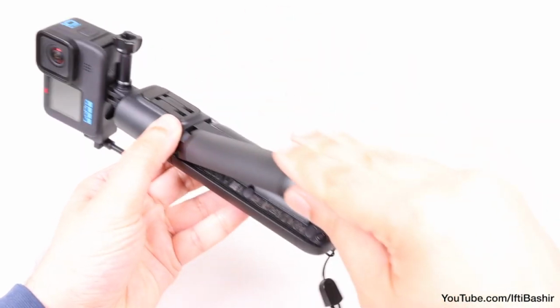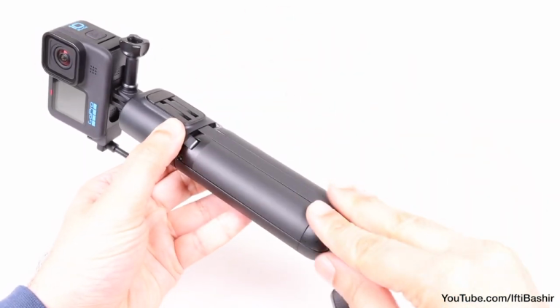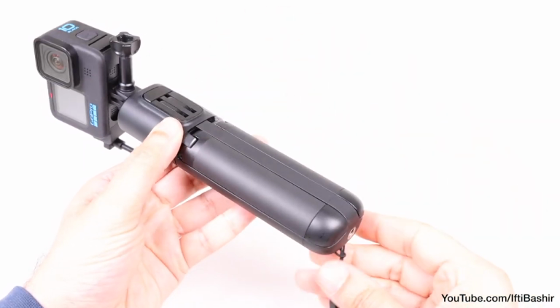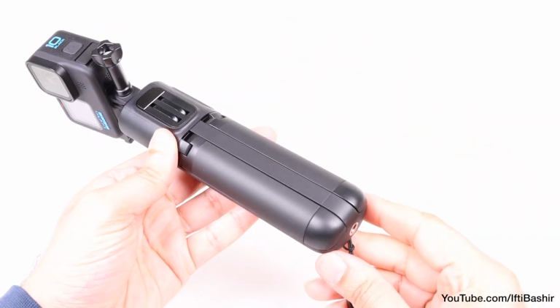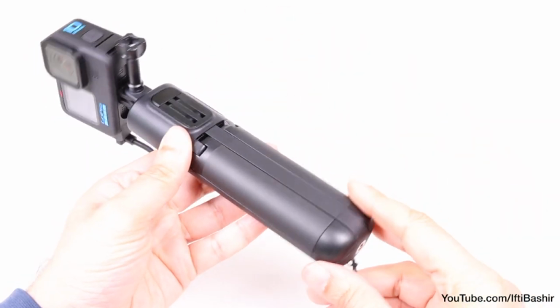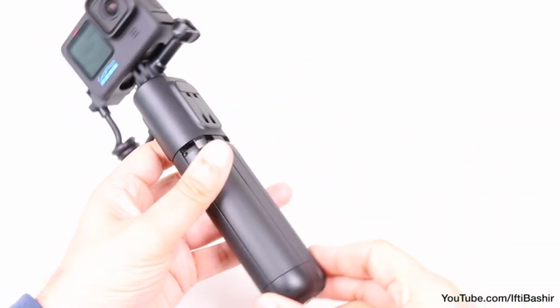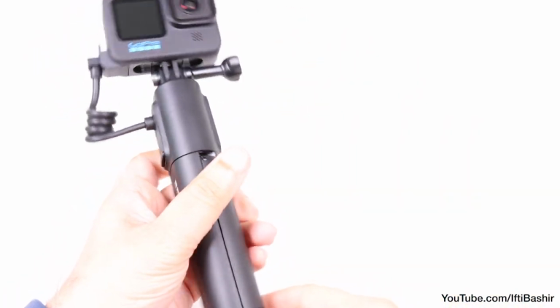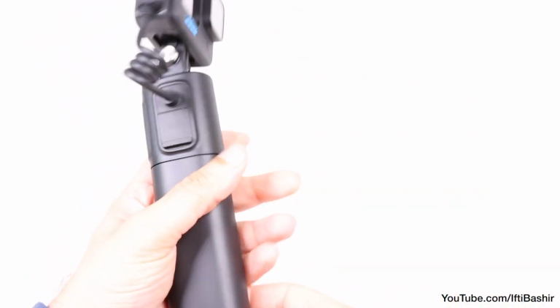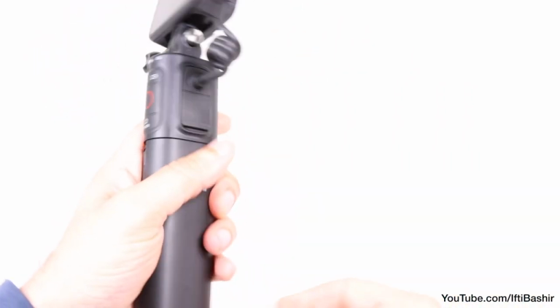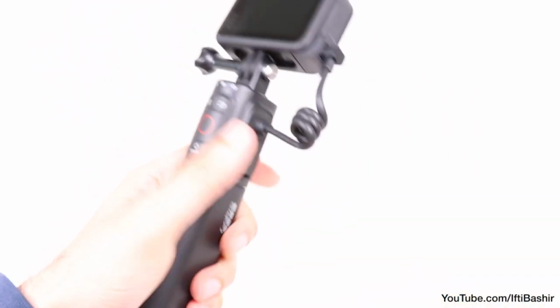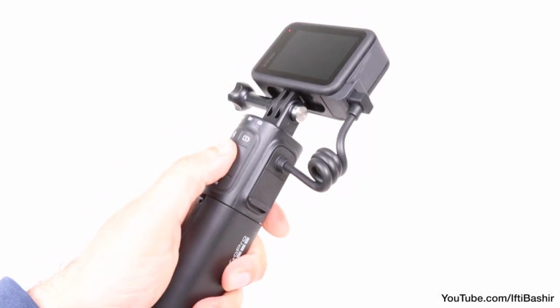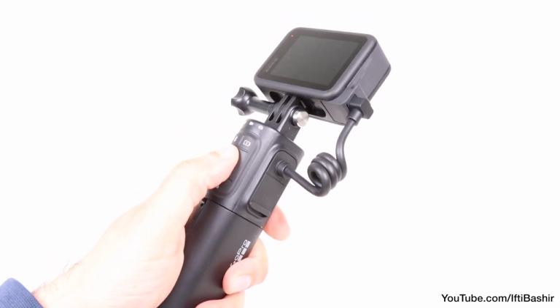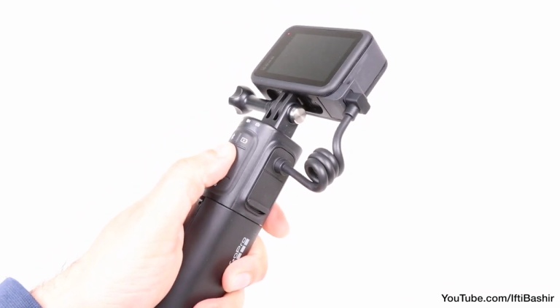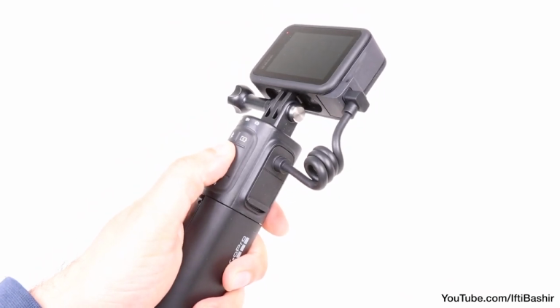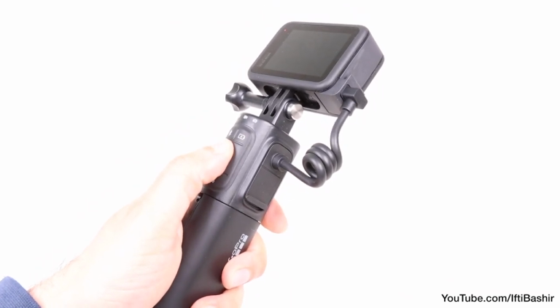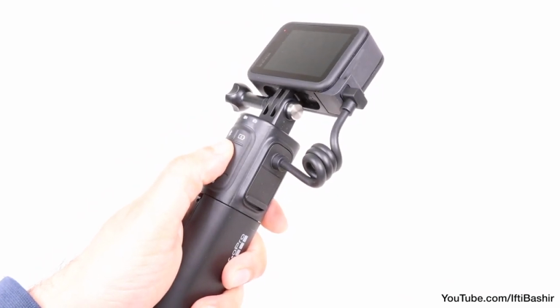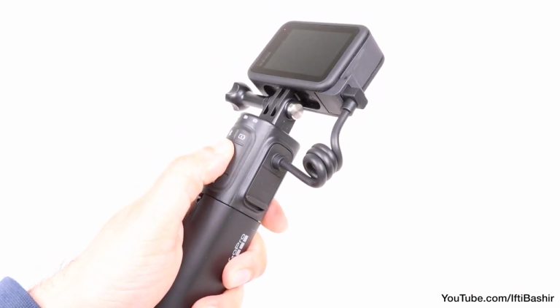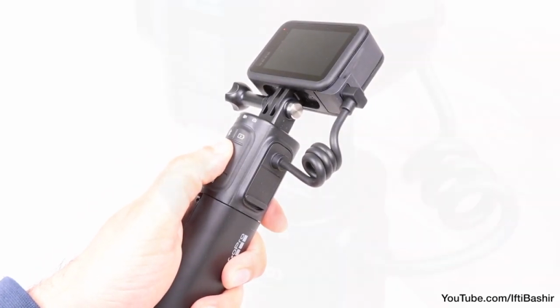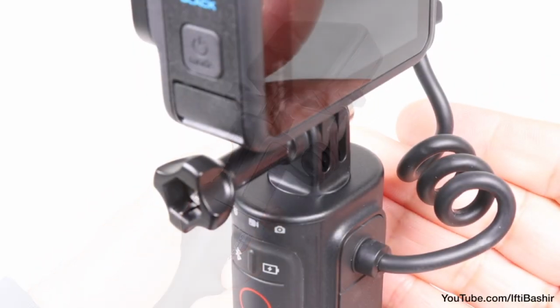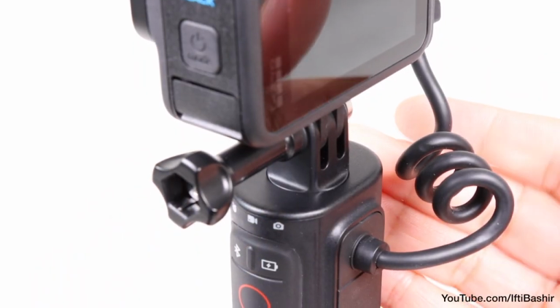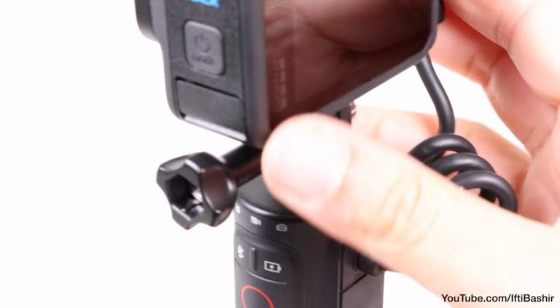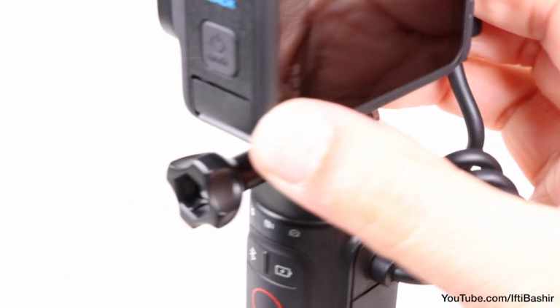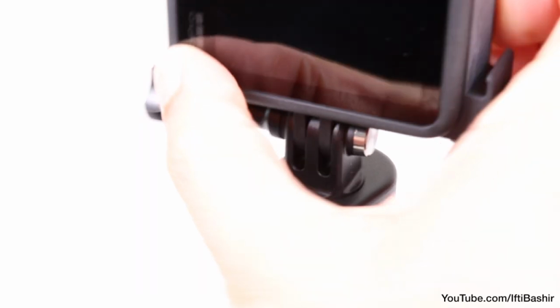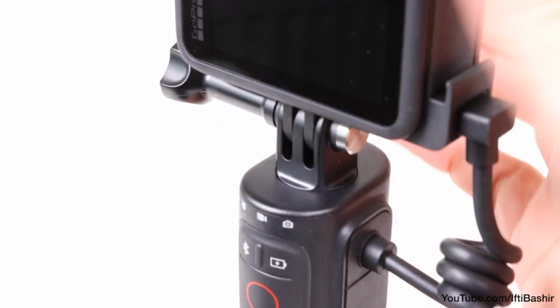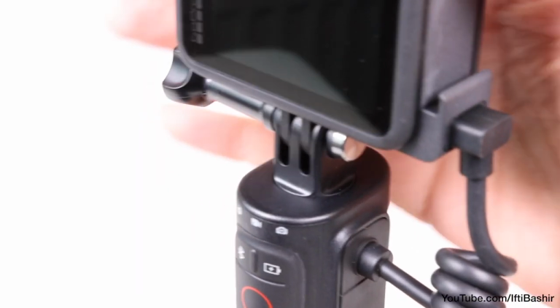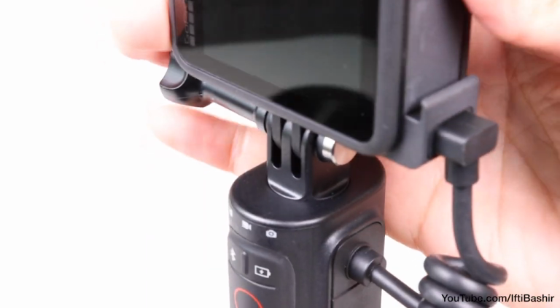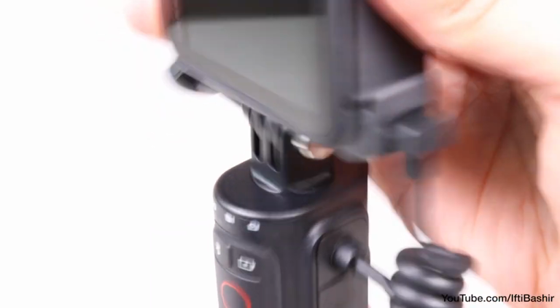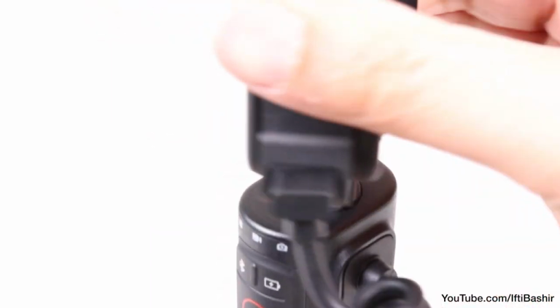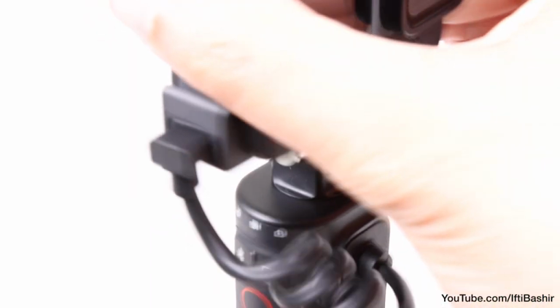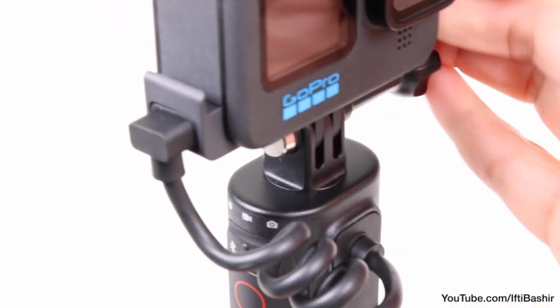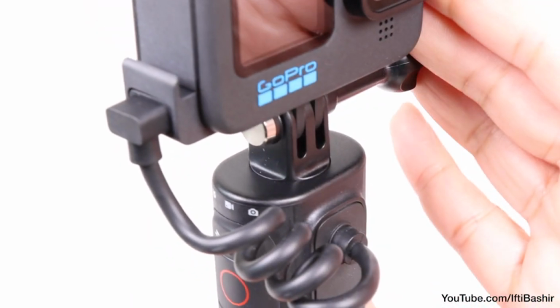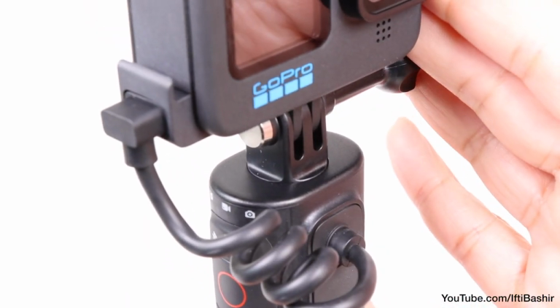All in all, the design is rather impressive. The coiled USB-C cable can be a little fiddly to plug in and maneuver around, but a twist here and there means whether you have the Media Mod hooked up or just the GoPro, it's a workable system.